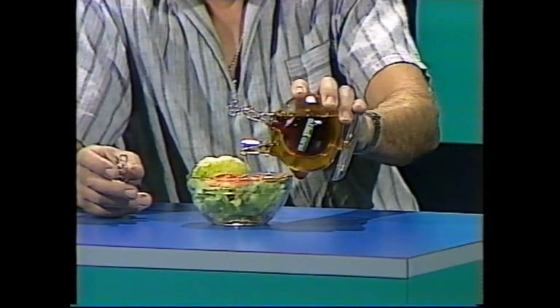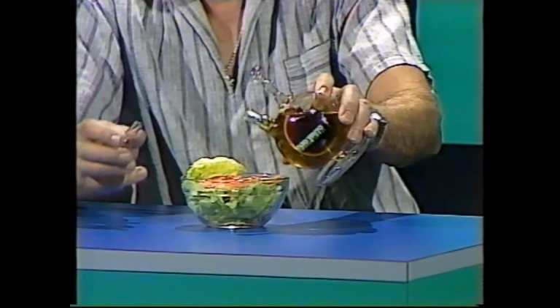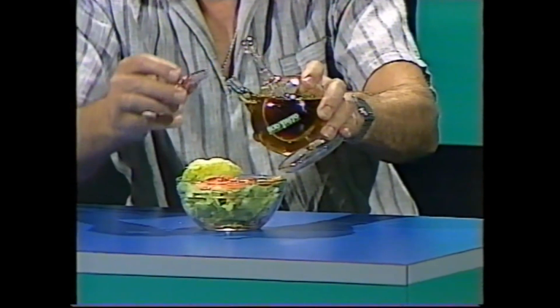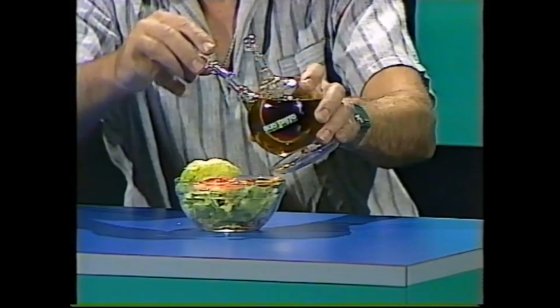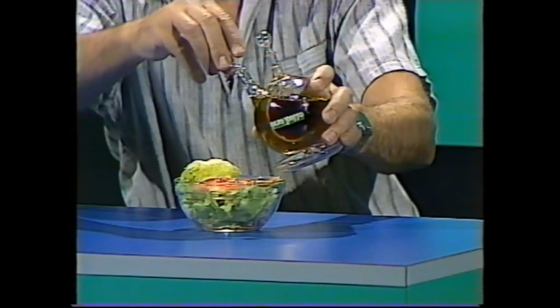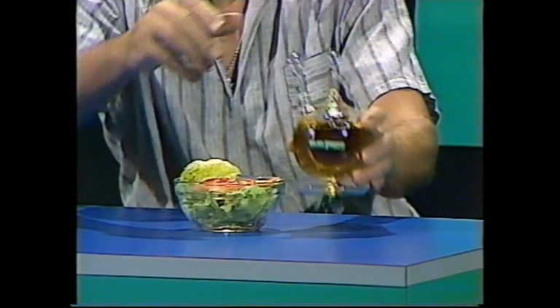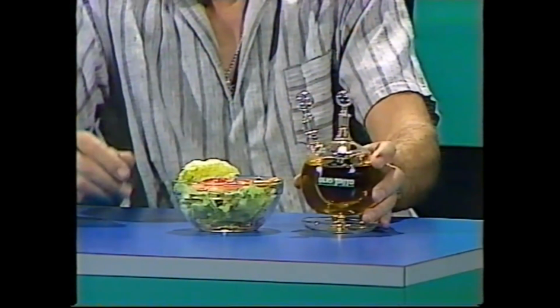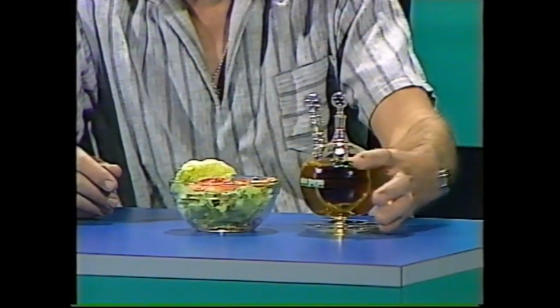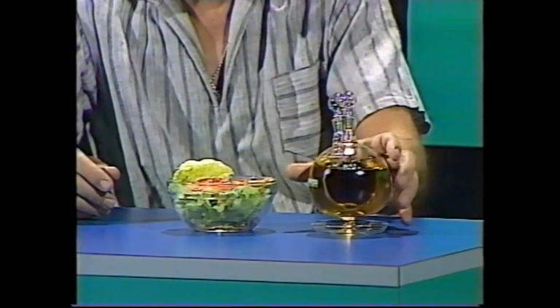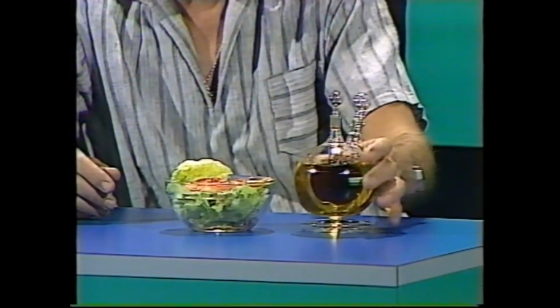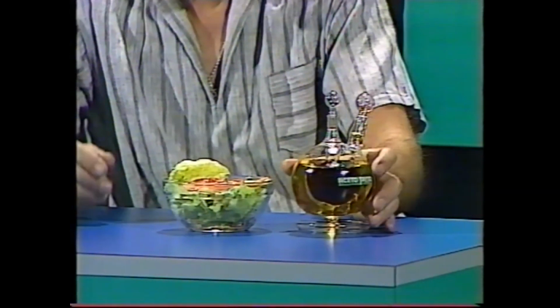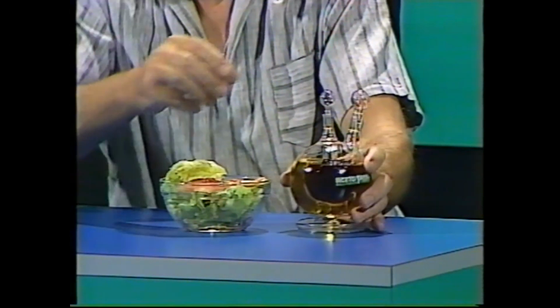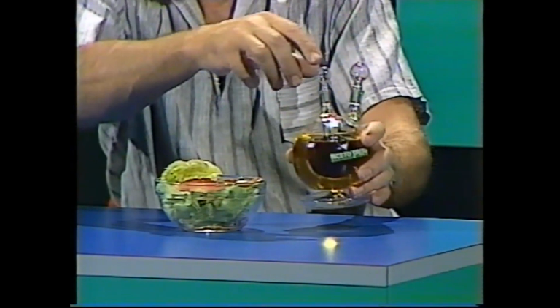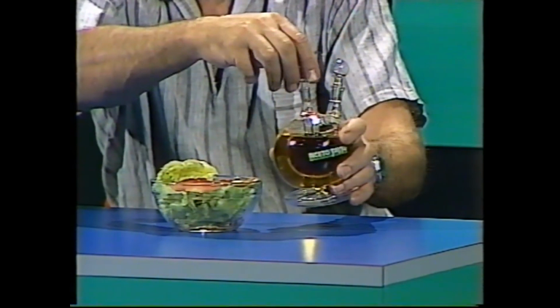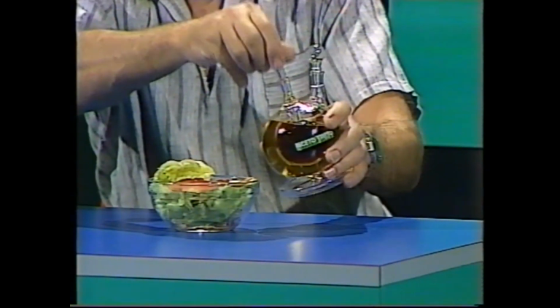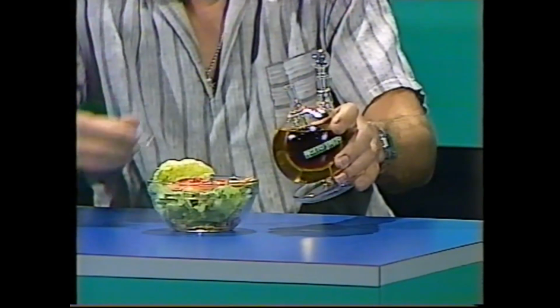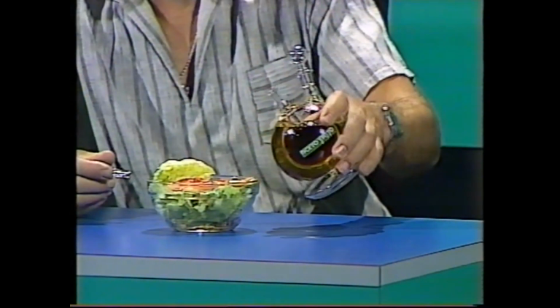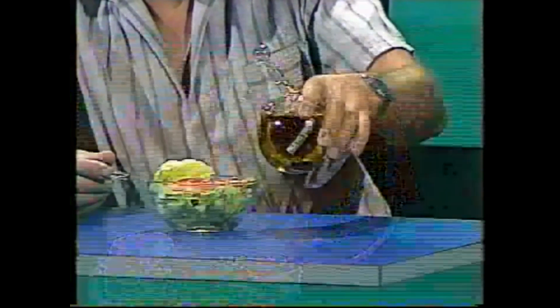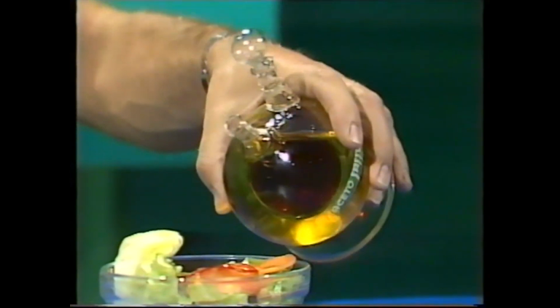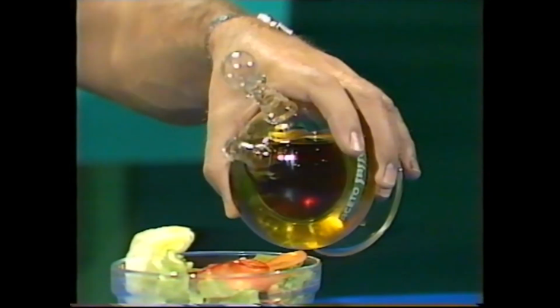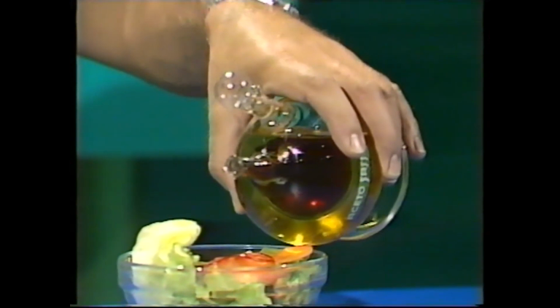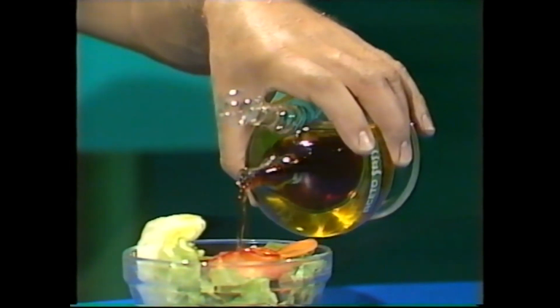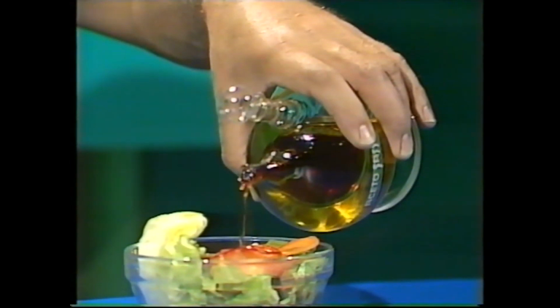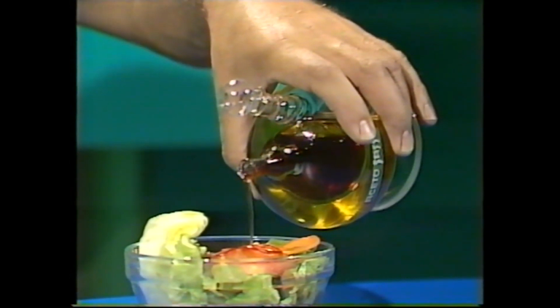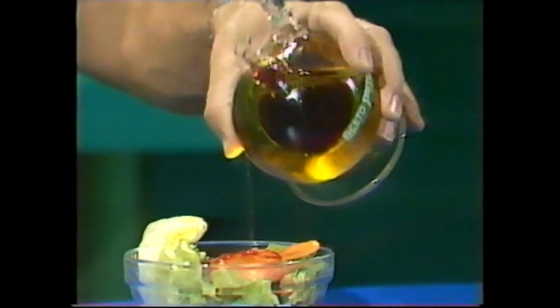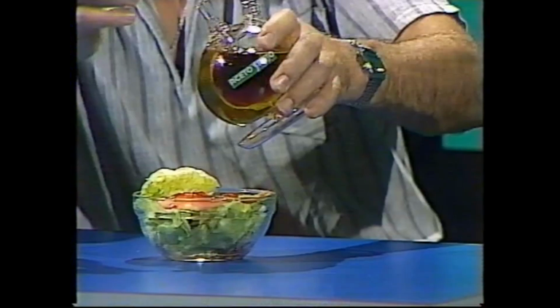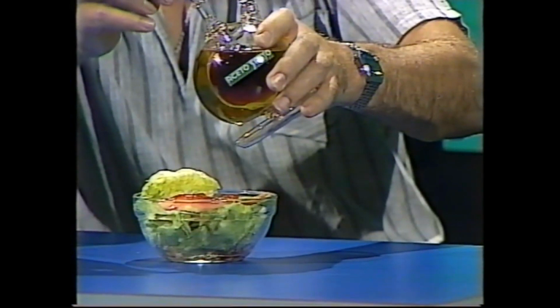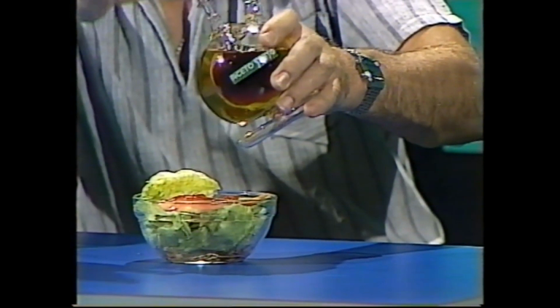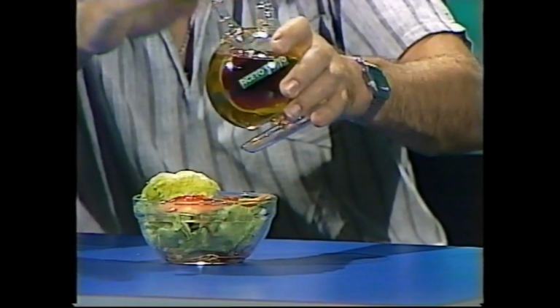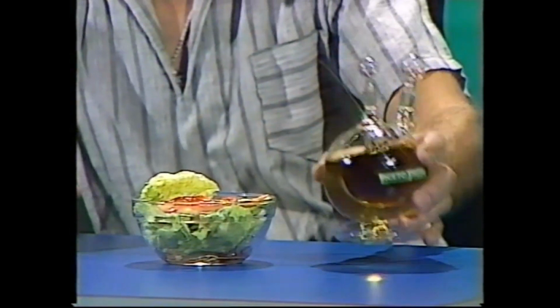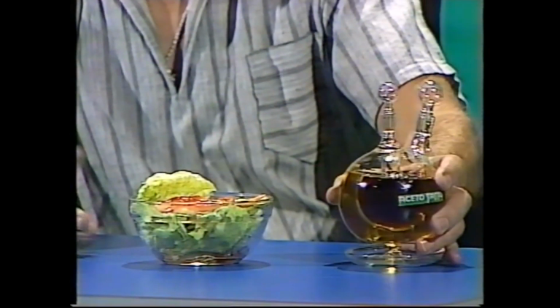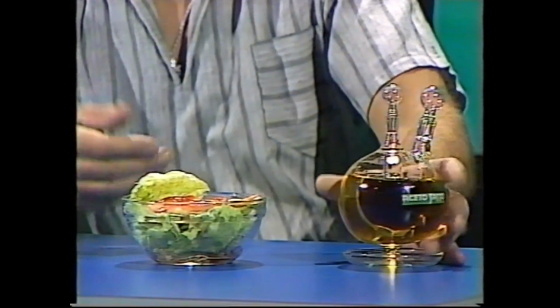And when you've had enough, stopper it up, turn the apparatus around, and from the inner bottle you pour the vinegar — in this case, red vinegar, and it shows up very well. So there you are. From two bottles in one, you've prepared the salad, dressed and ready to go.